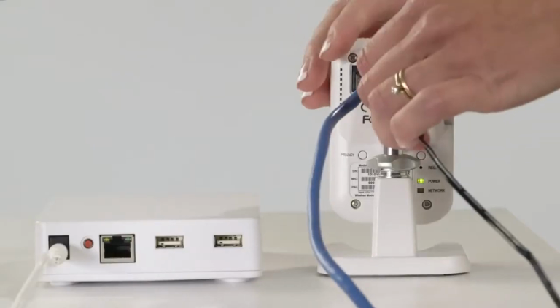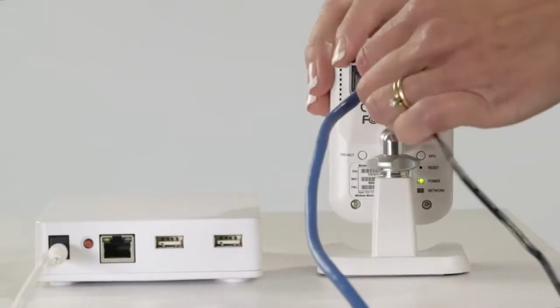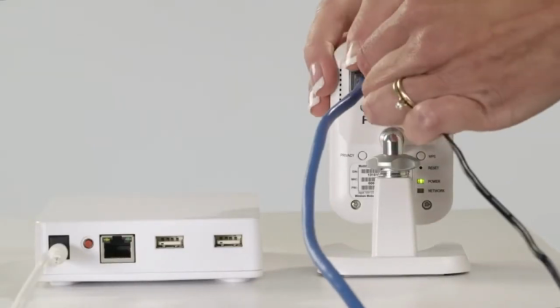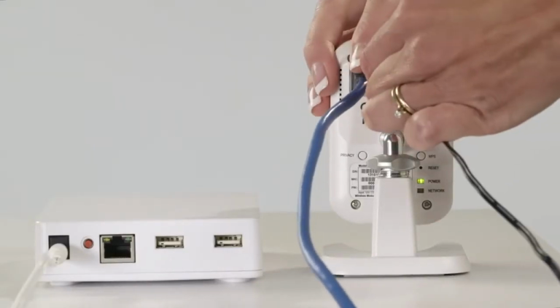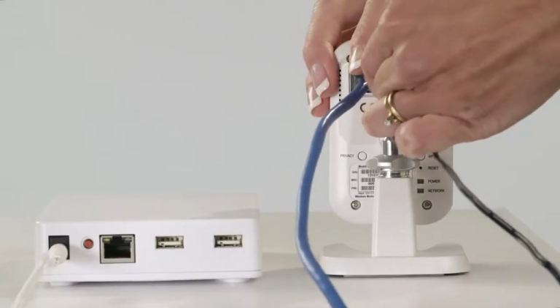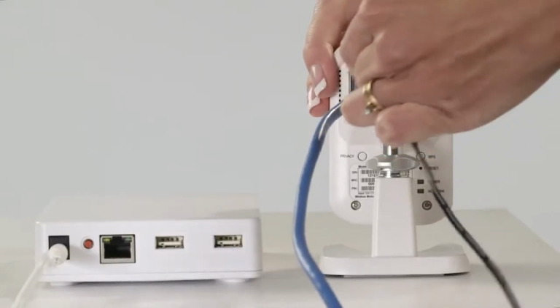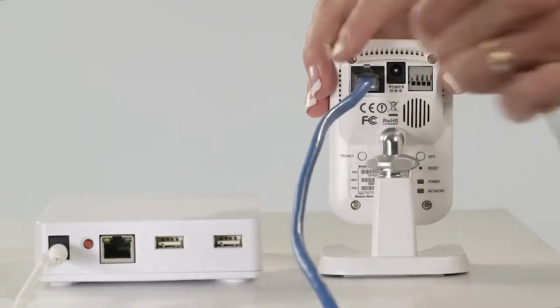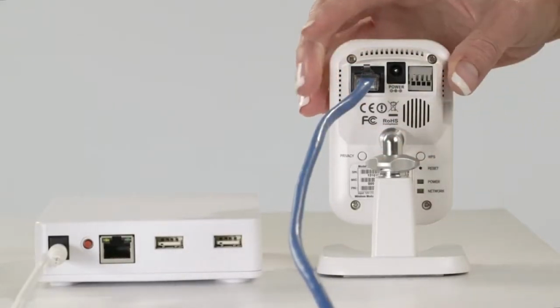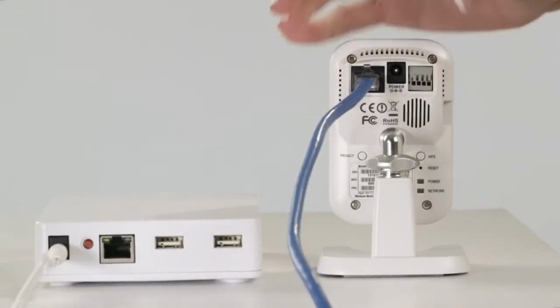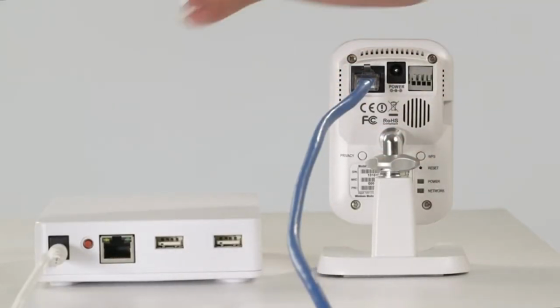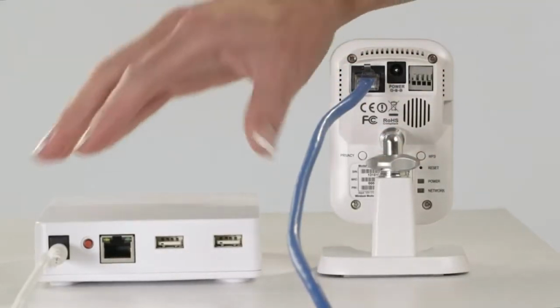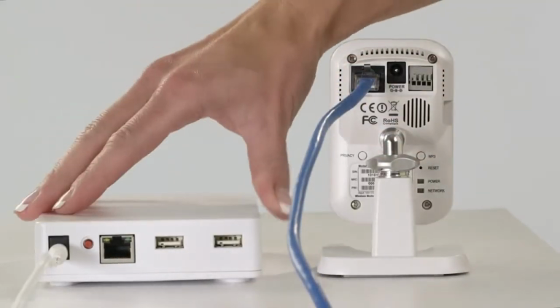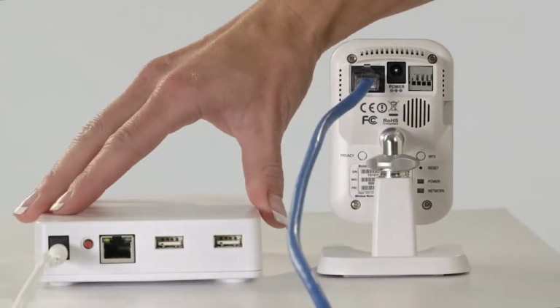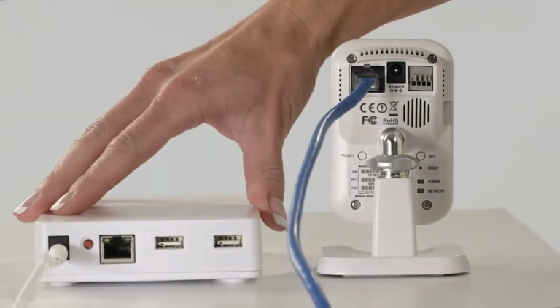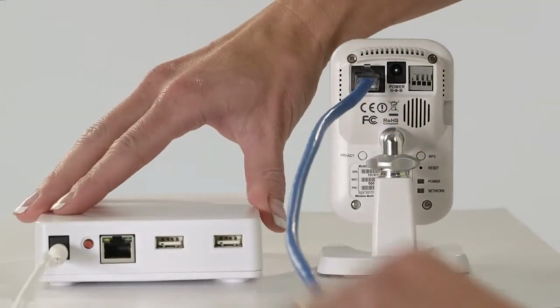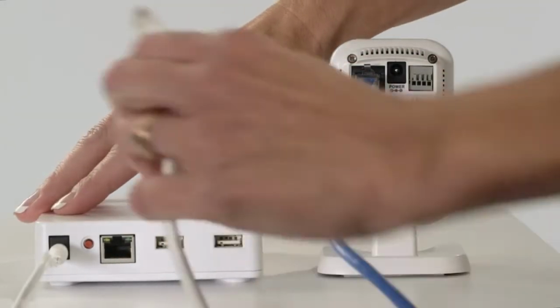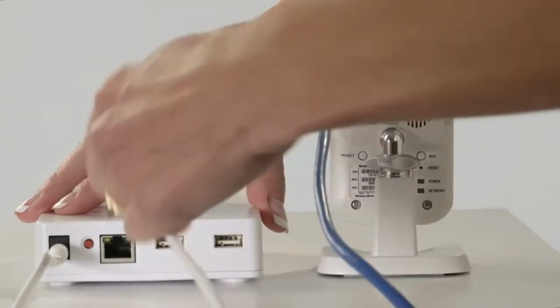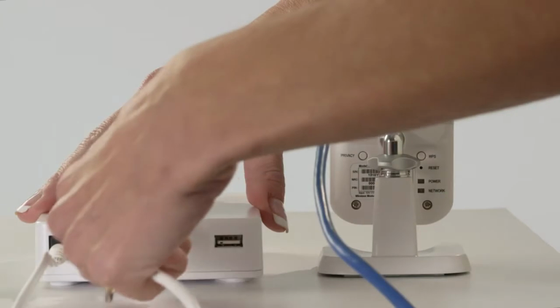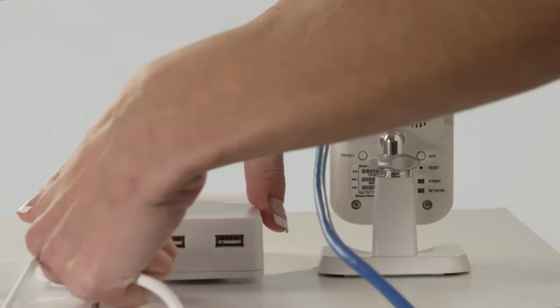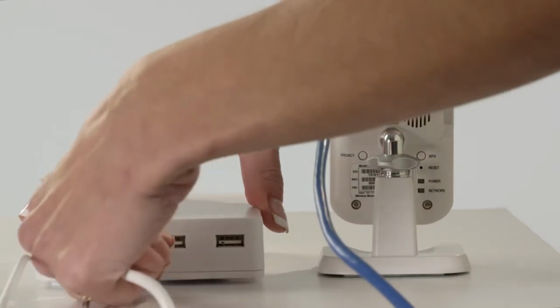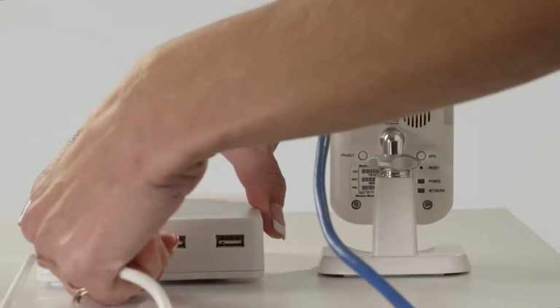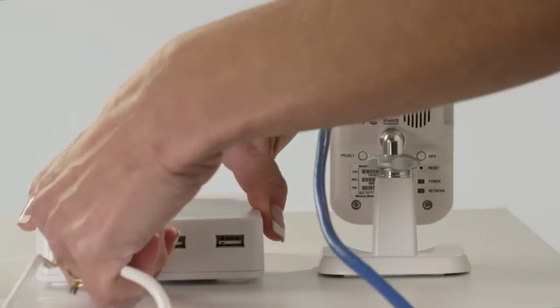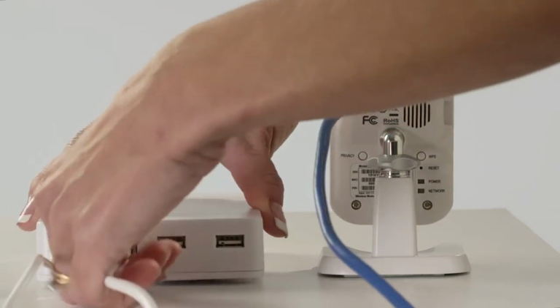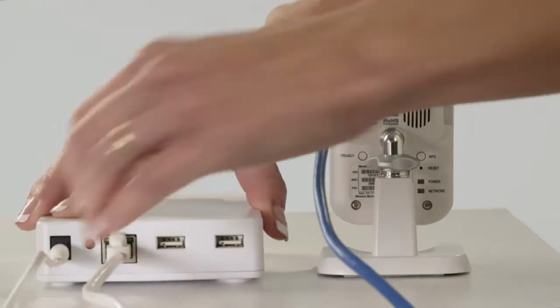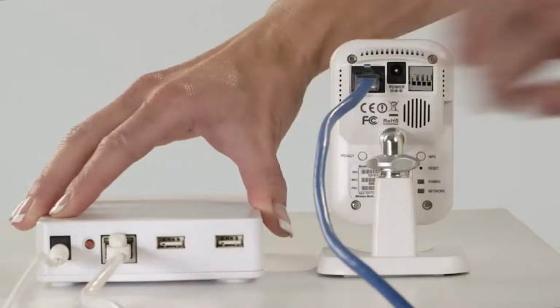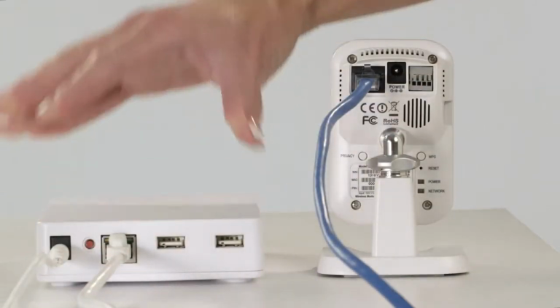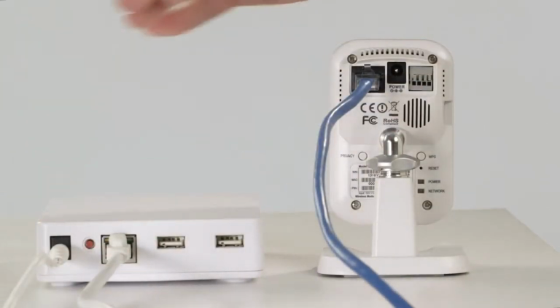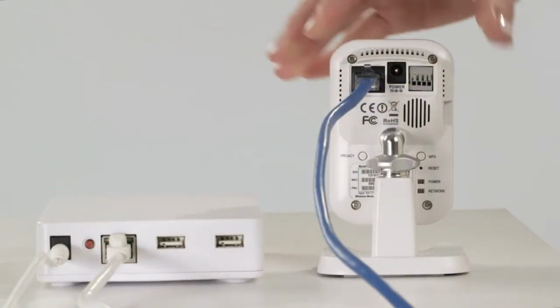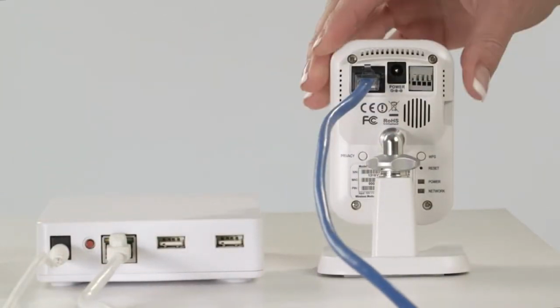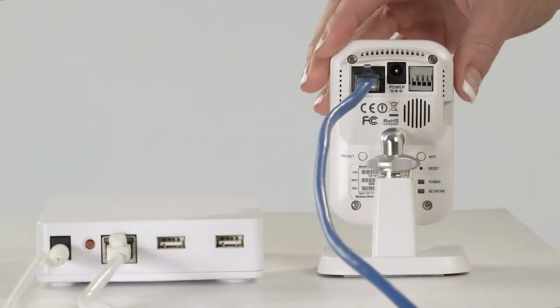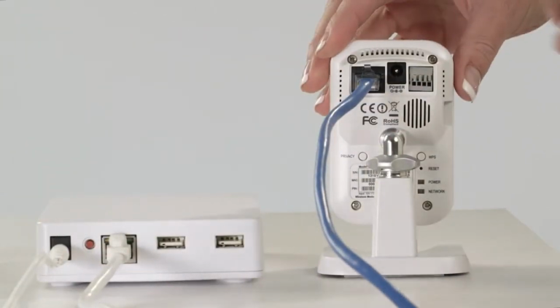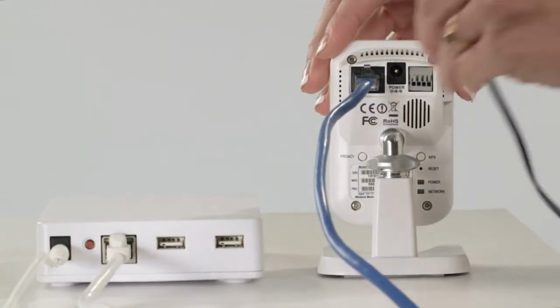Power down the camera by removing the power cable. Reconnect the Ethernet cable to the hub, then reconnect the power cable to the camera.